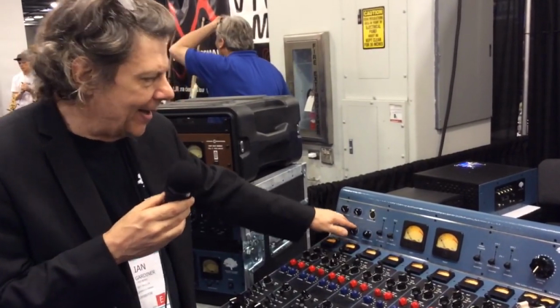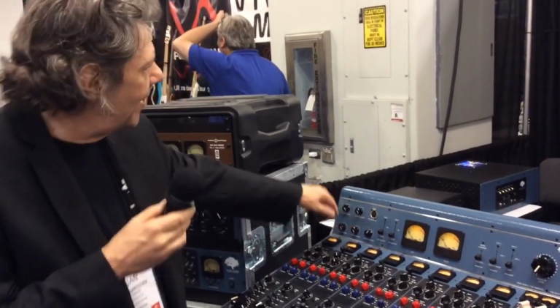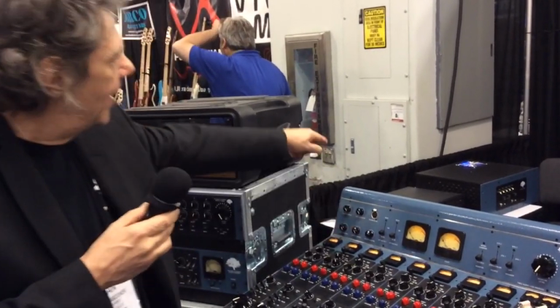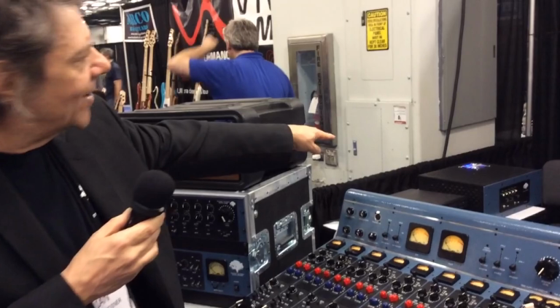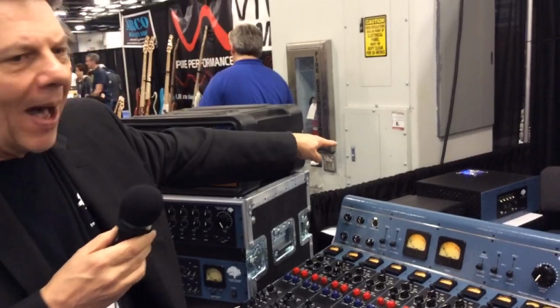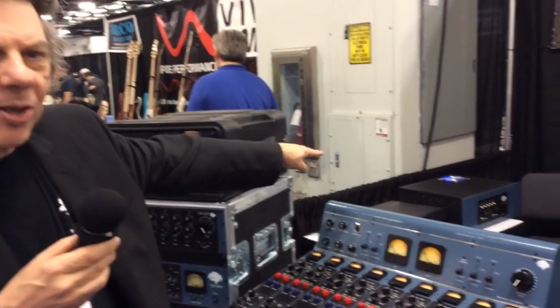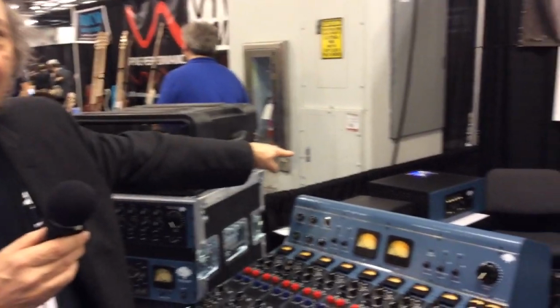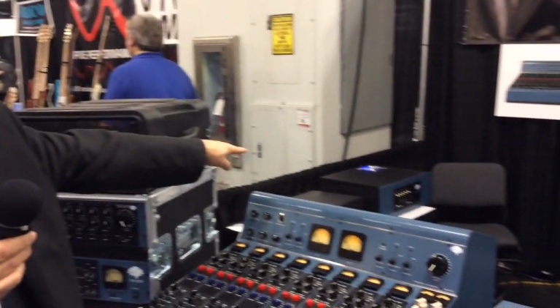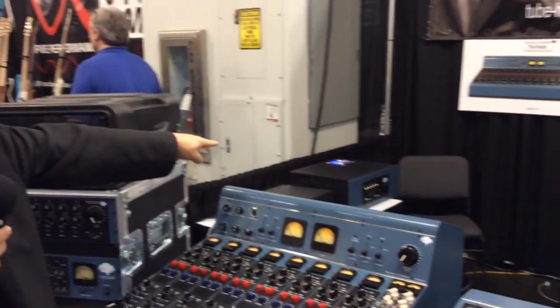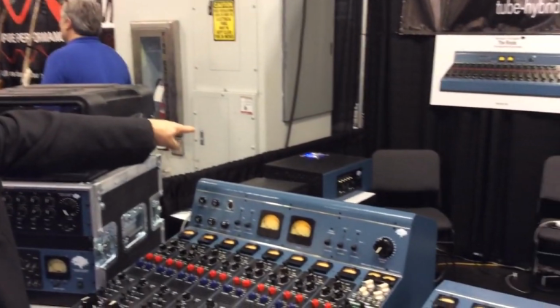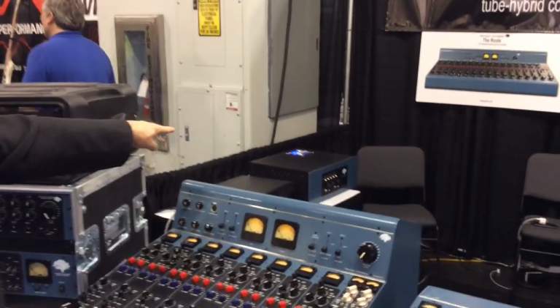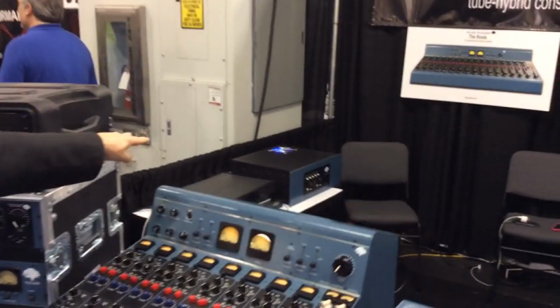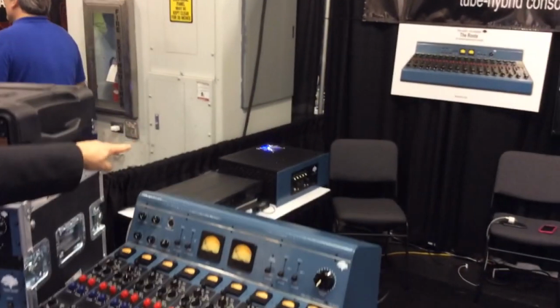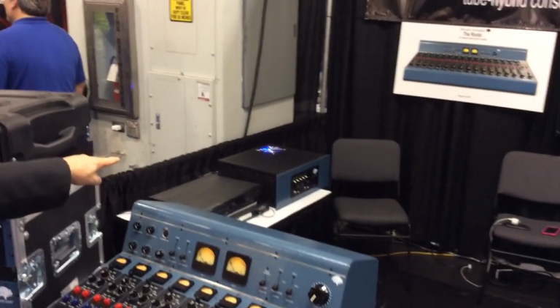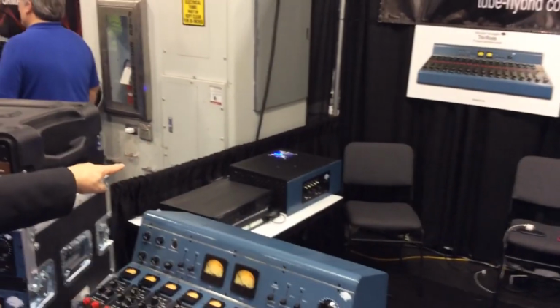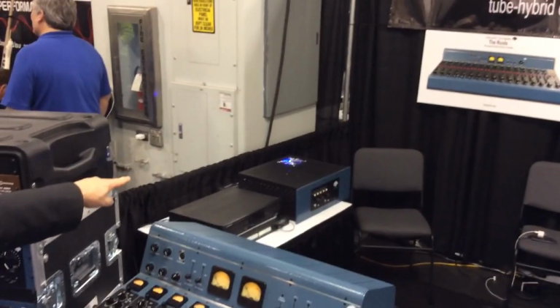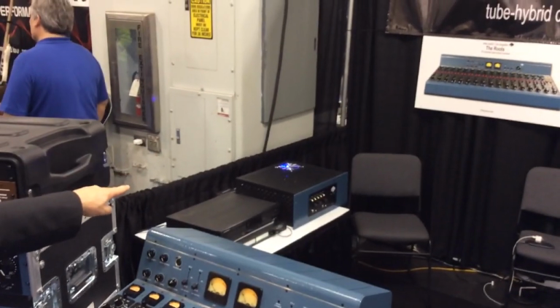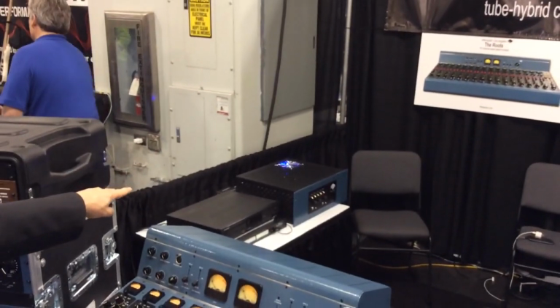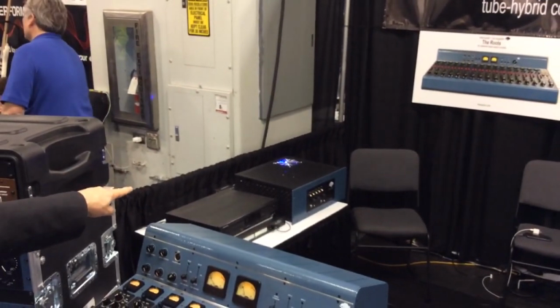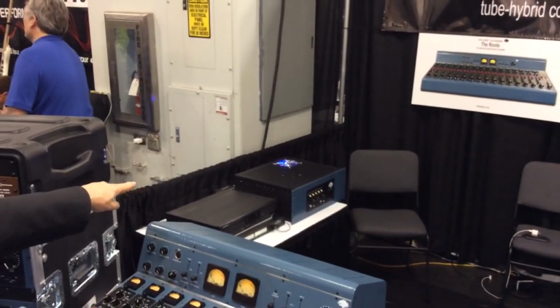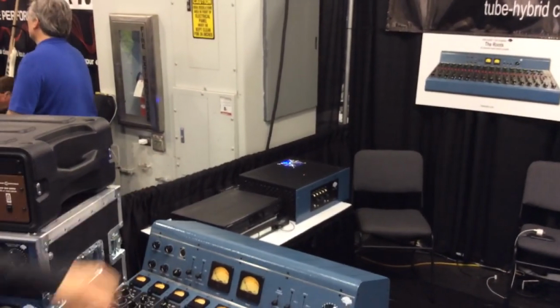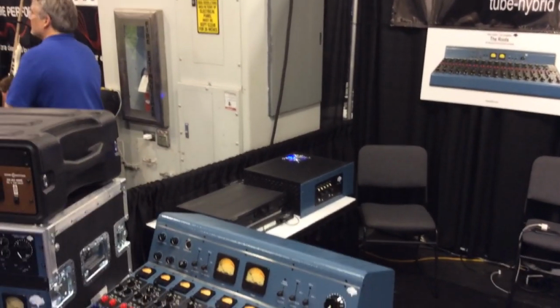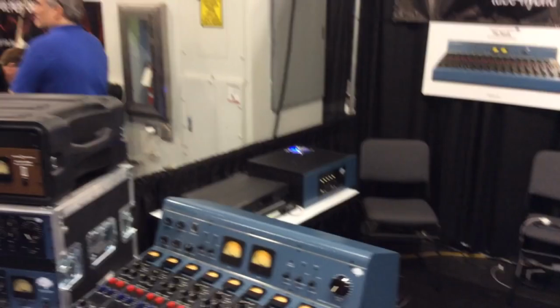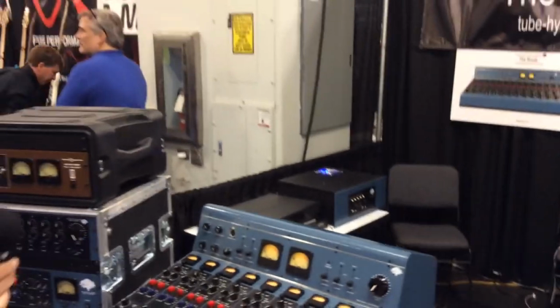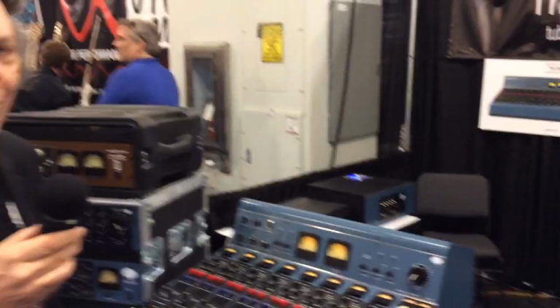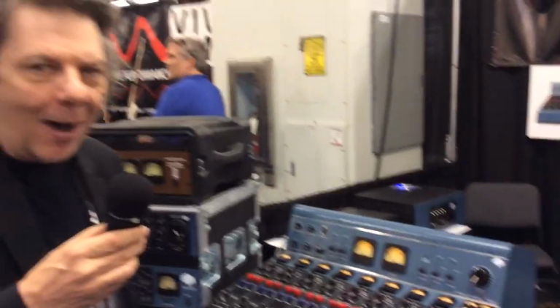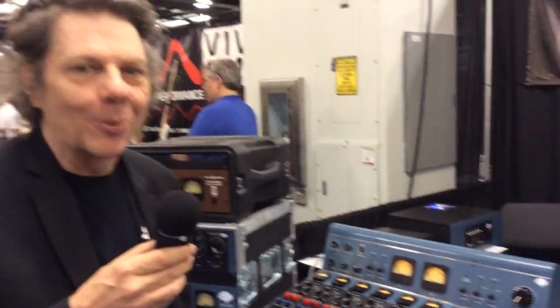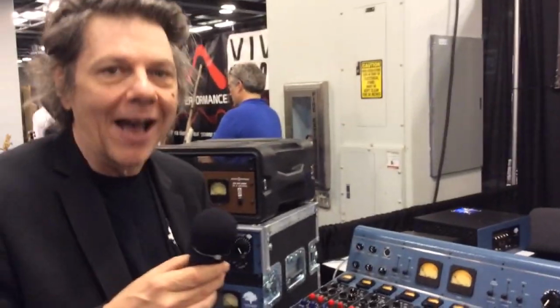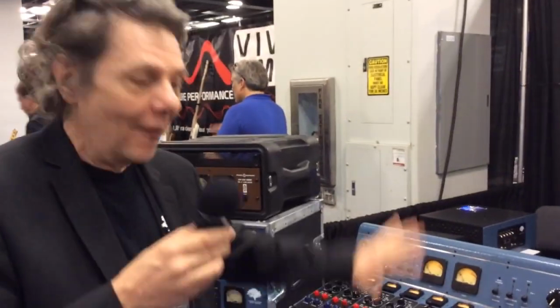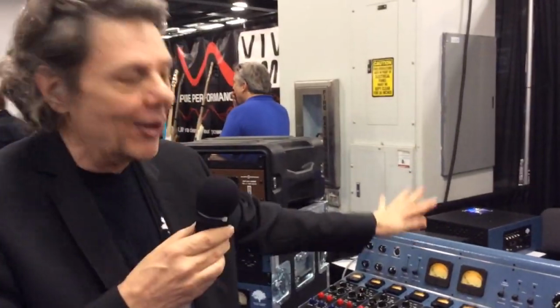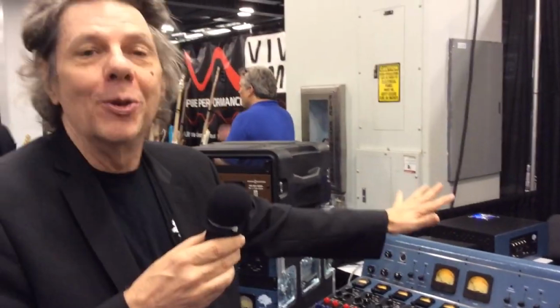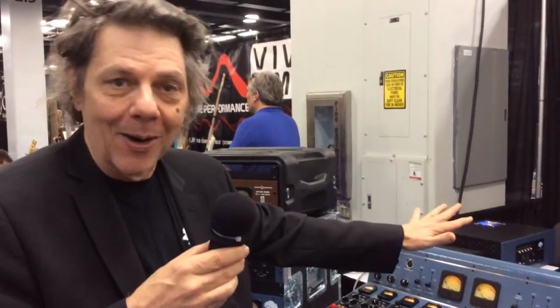That's our power supply over there — really important. It has four 6L6s in it, so it's actually a tube power supply for the tube channels.